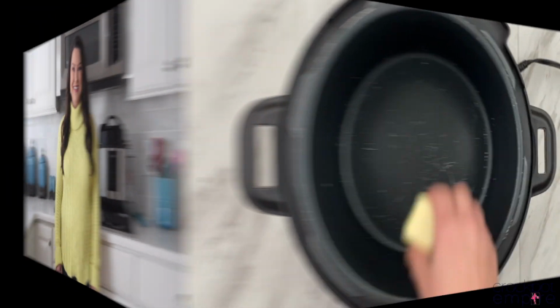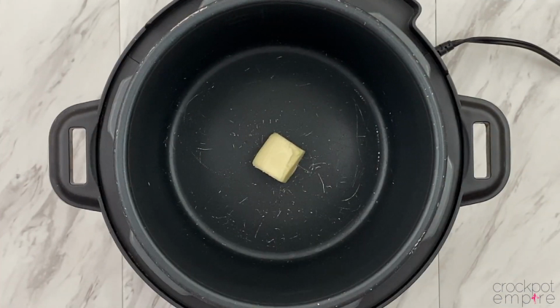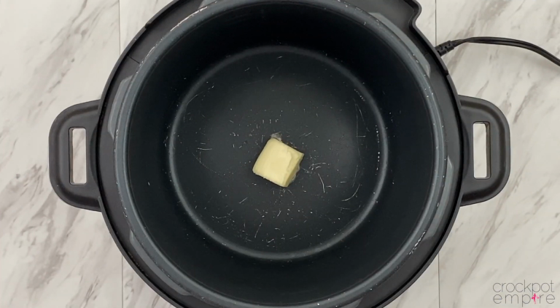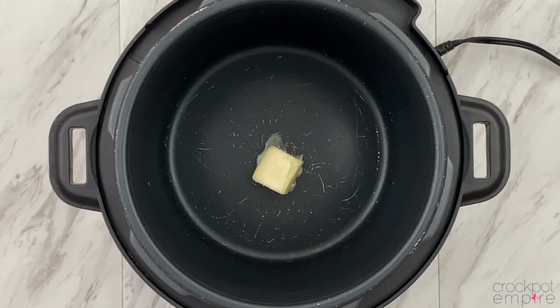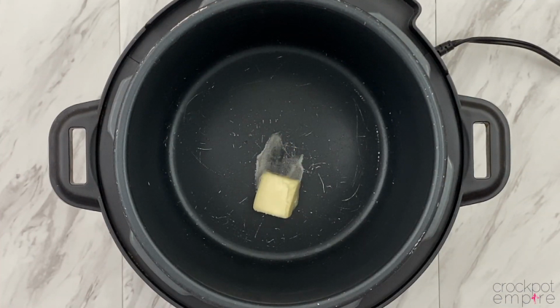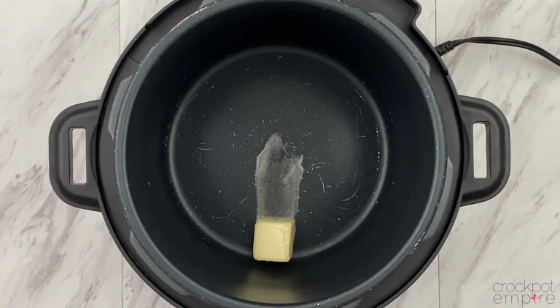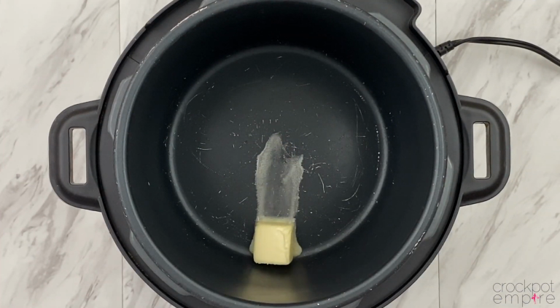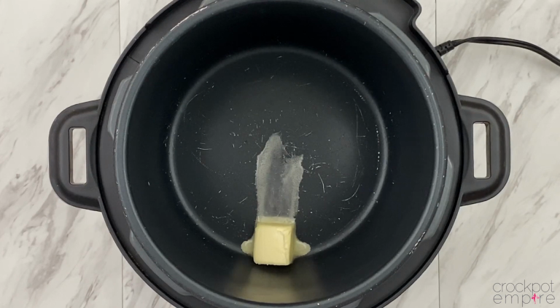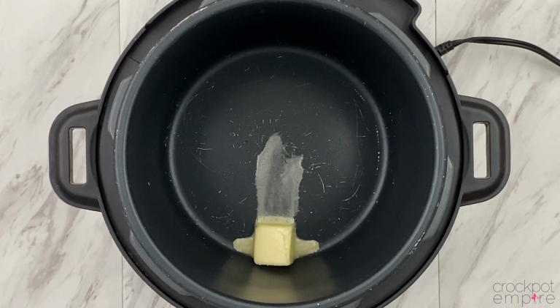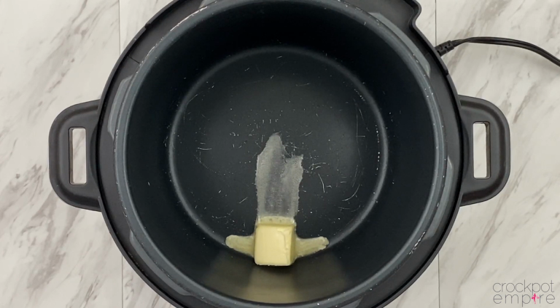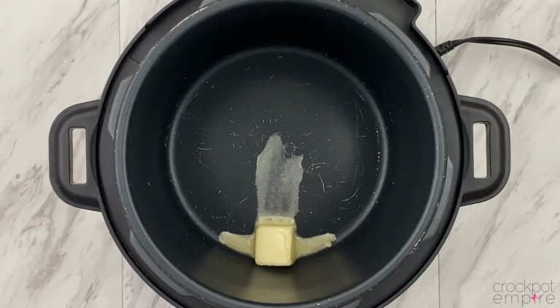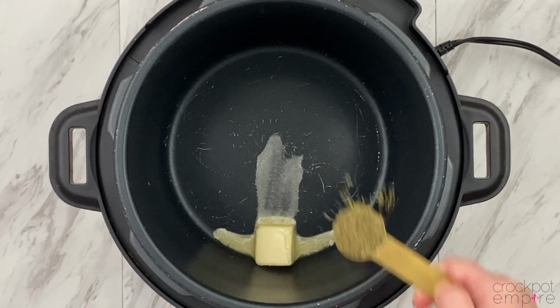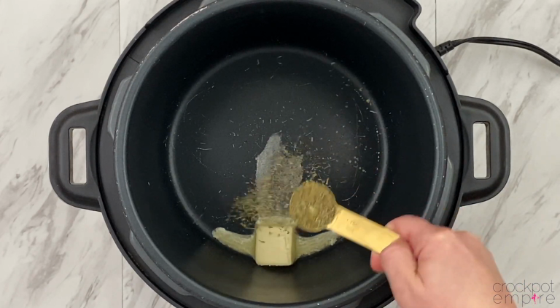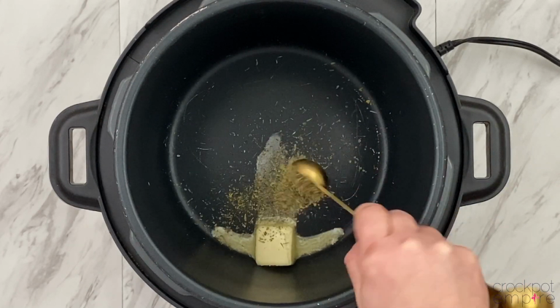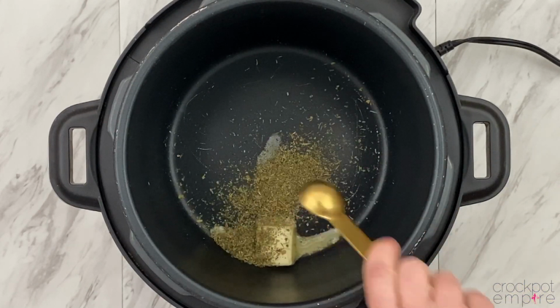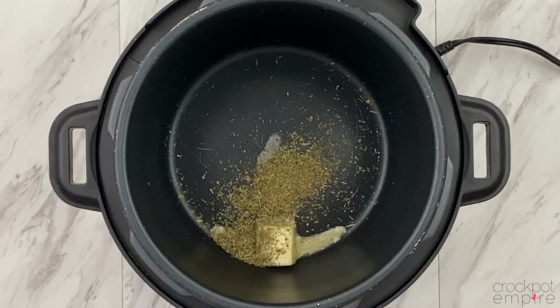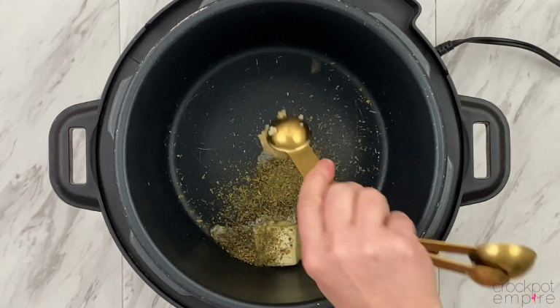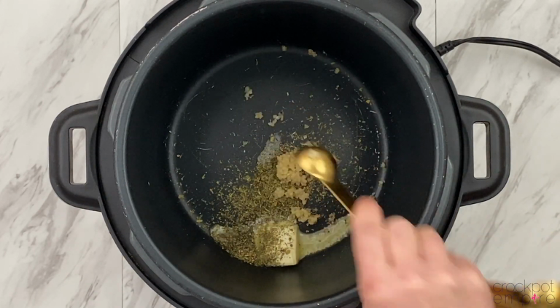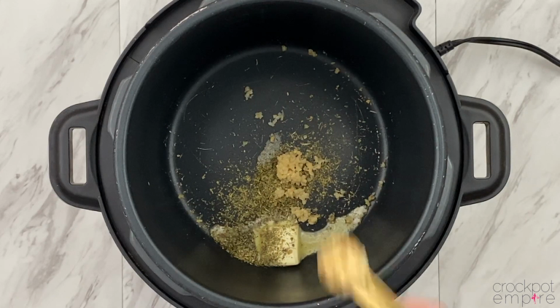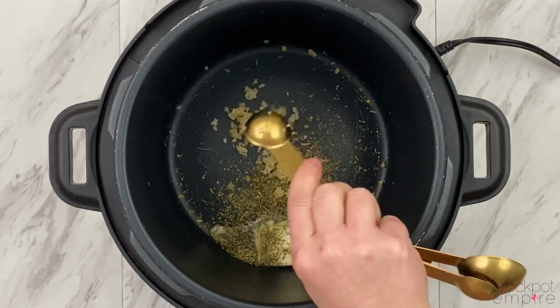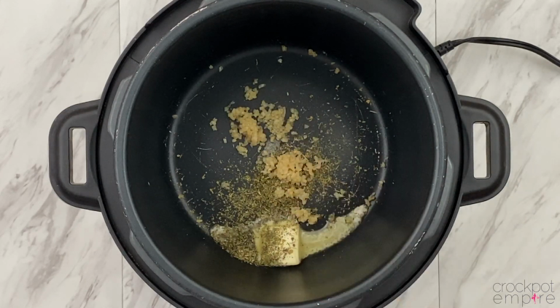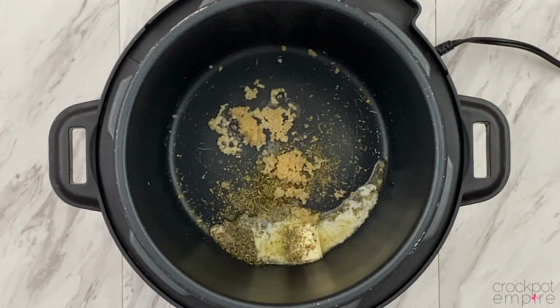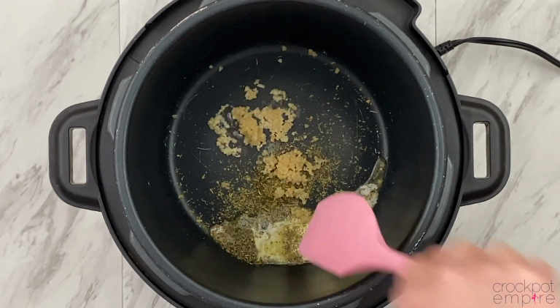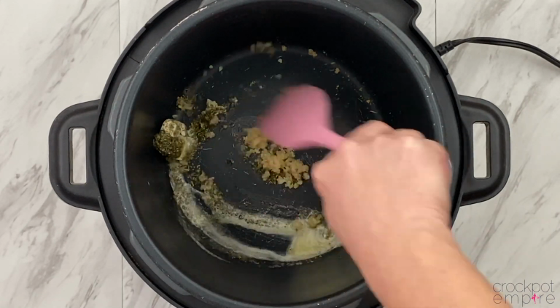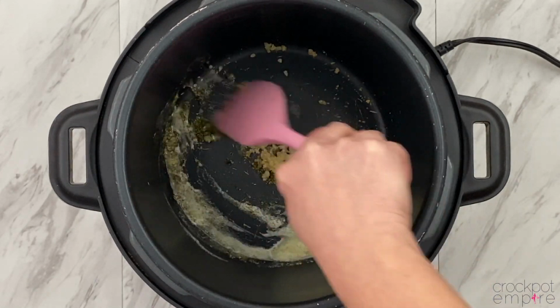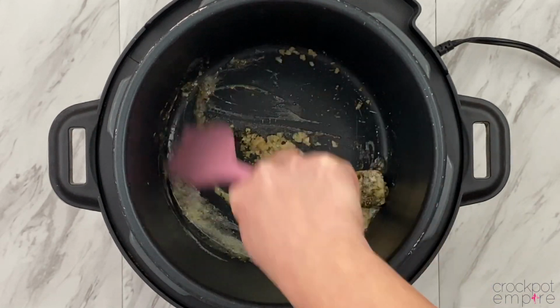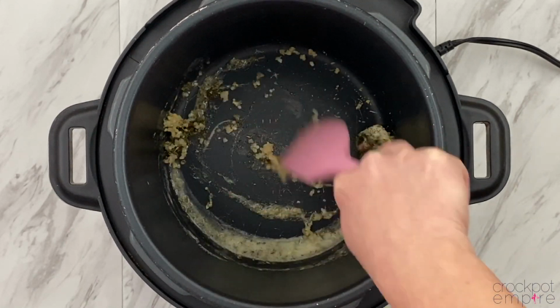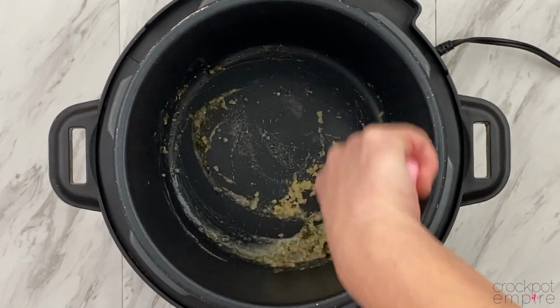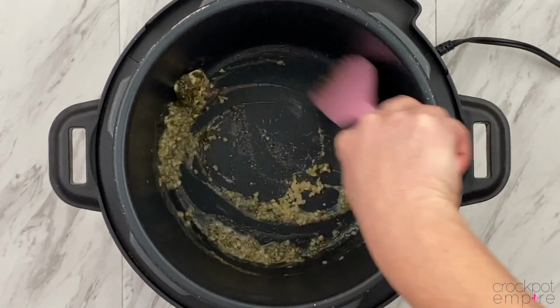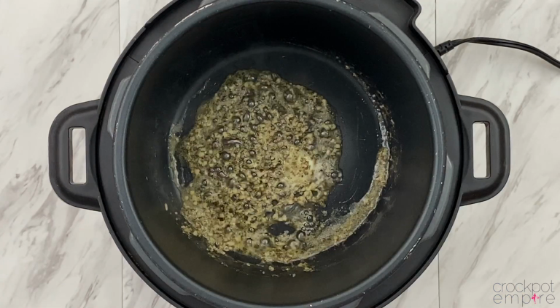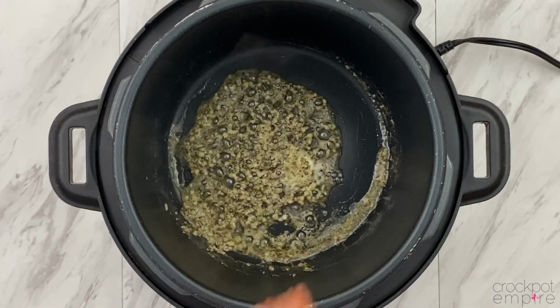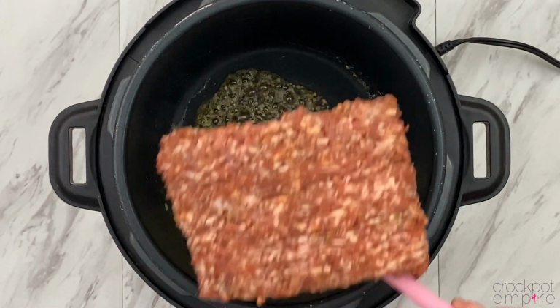We're going to start off by pressing the brown sauté button, adding a tablespoon of butter to the inner pot, and letting that melt down a little. Then we'll add some Italian seasoning and some garlic, and we're just going to mix it all around until it's fragrant, about 30 seconds or so.